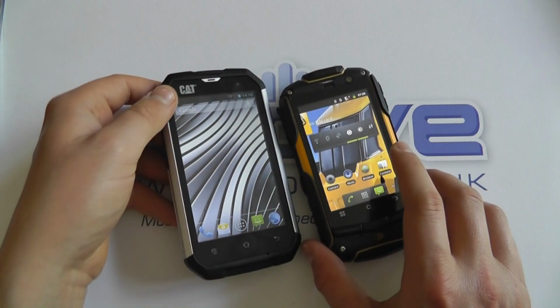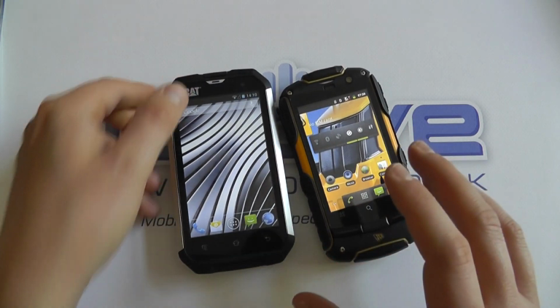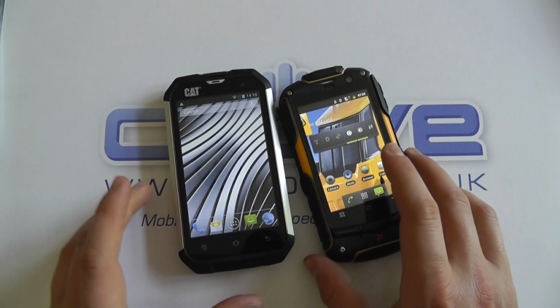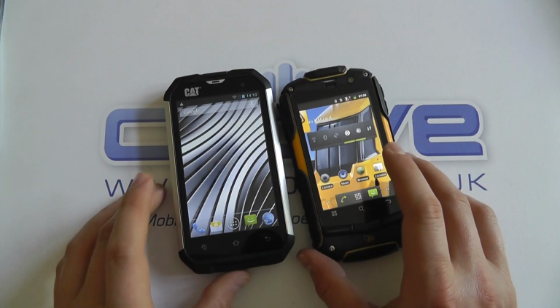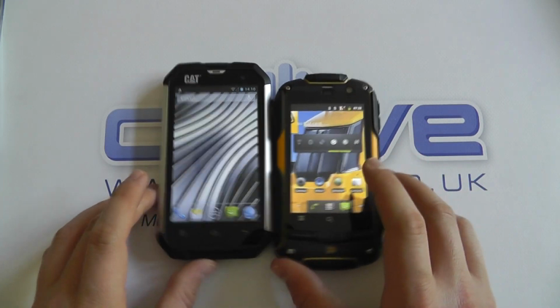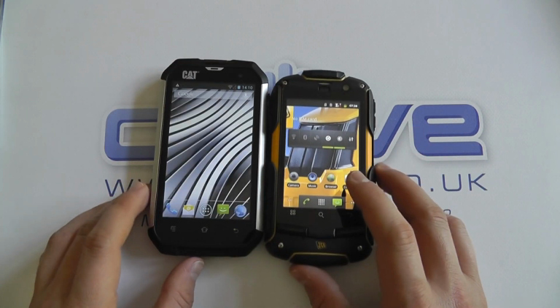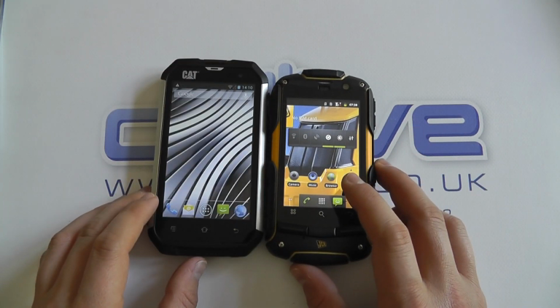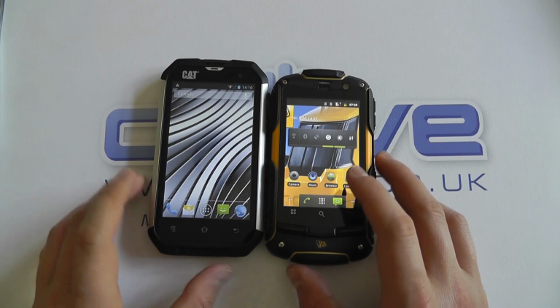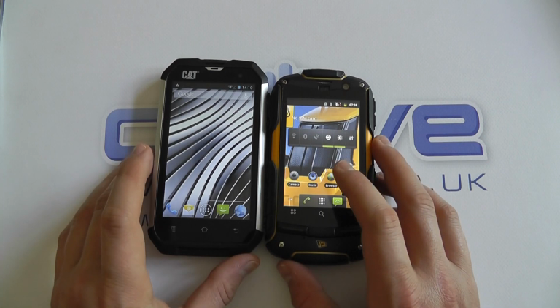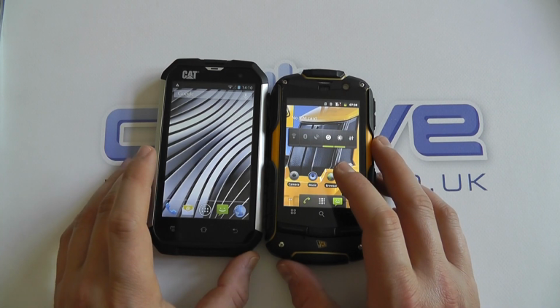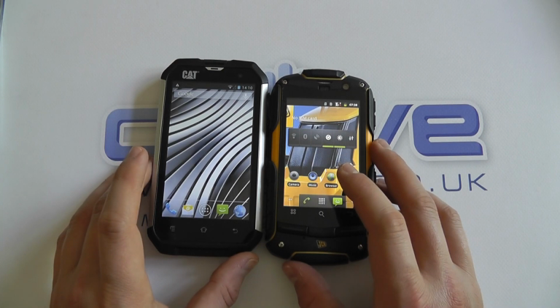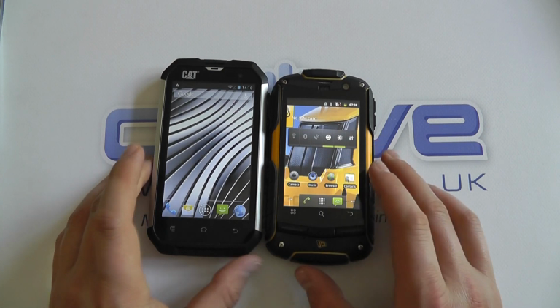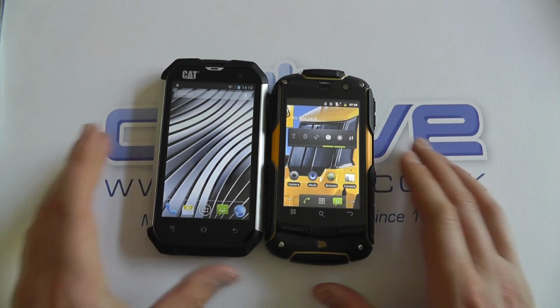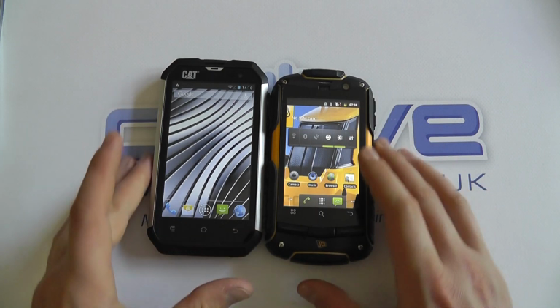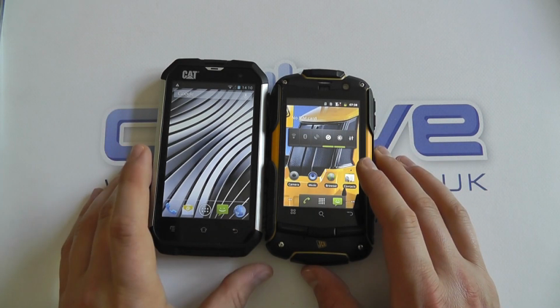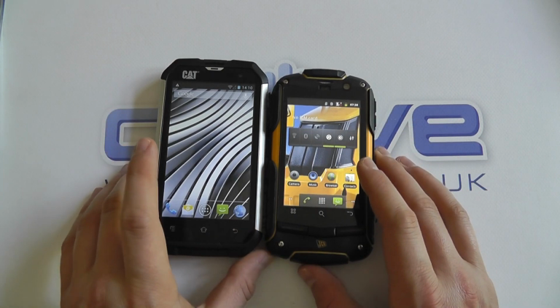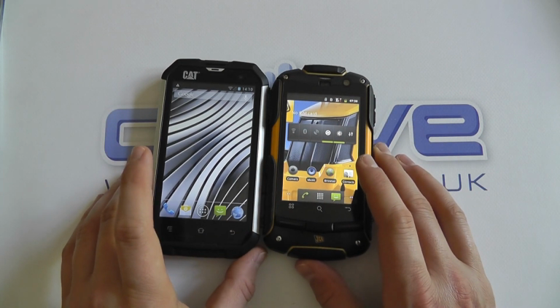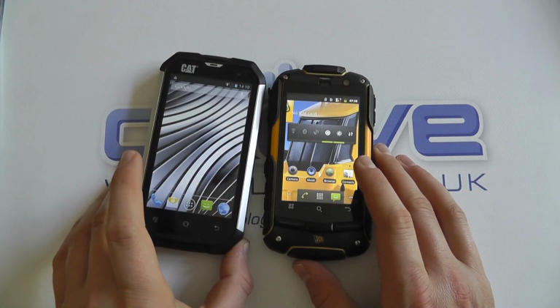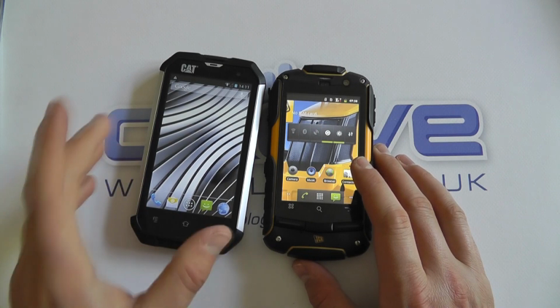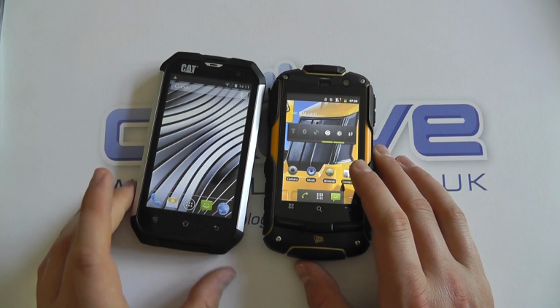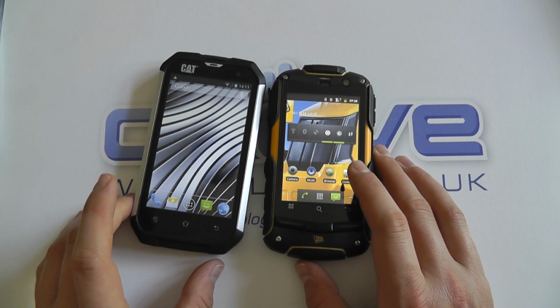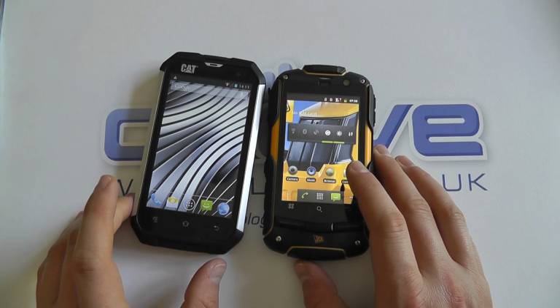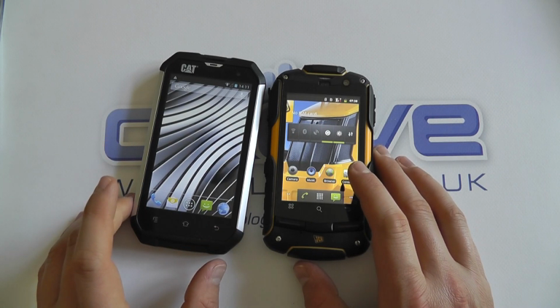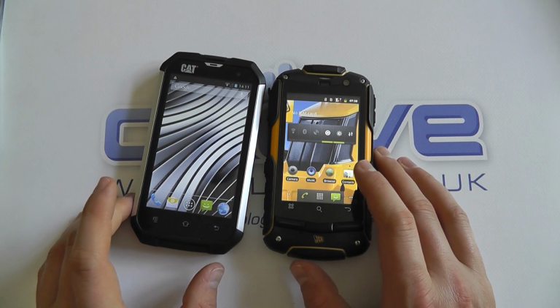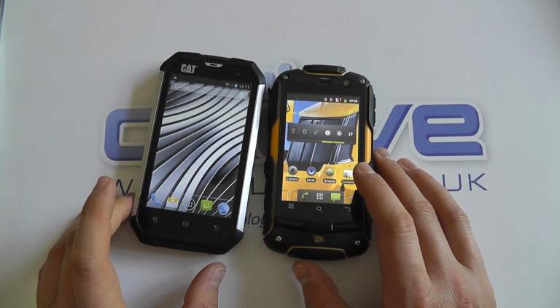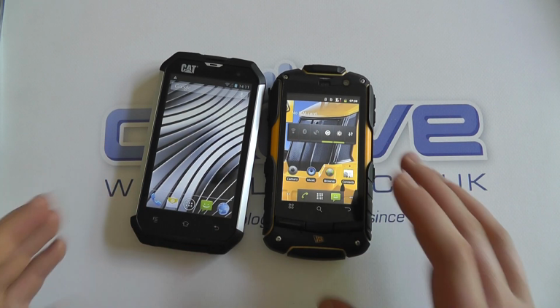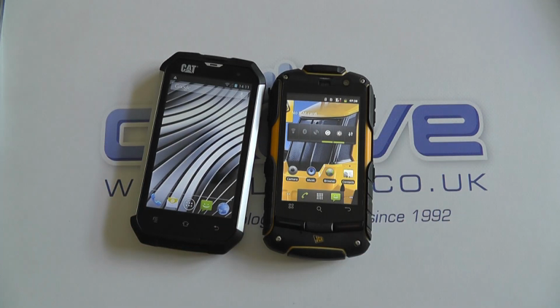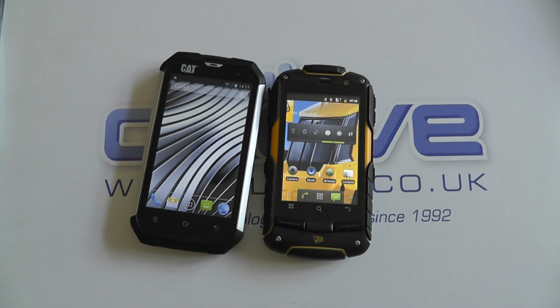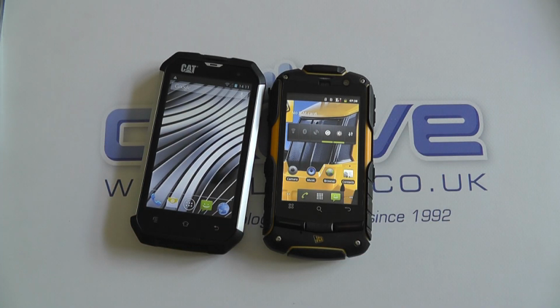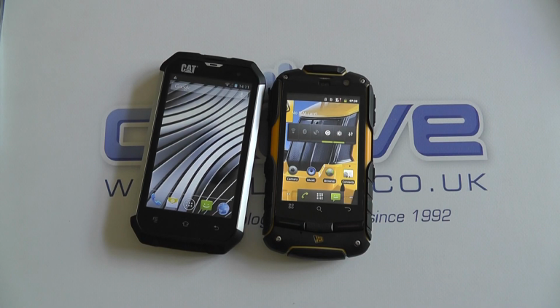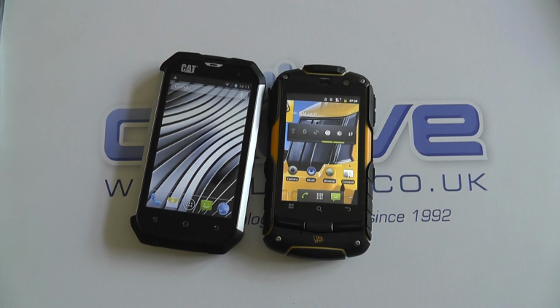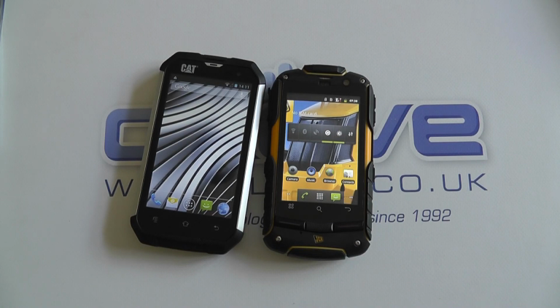That's a quick comparison between the two devices in terms of core specification. You can make your own judgments on the design — I'd say the Cat looks the smarter of the two units. For more information, visit clove.co.uk.